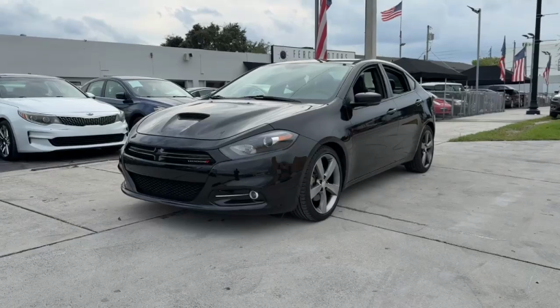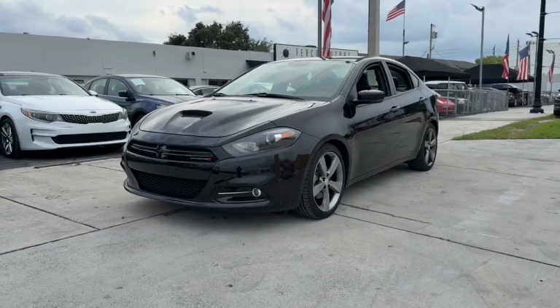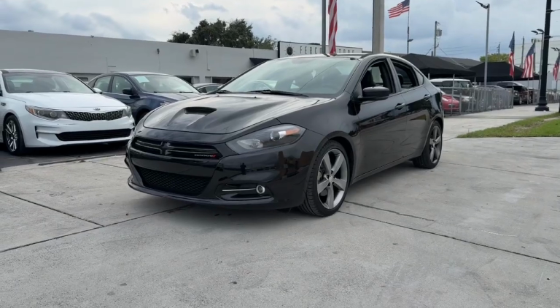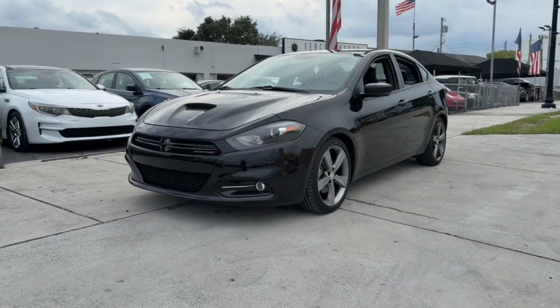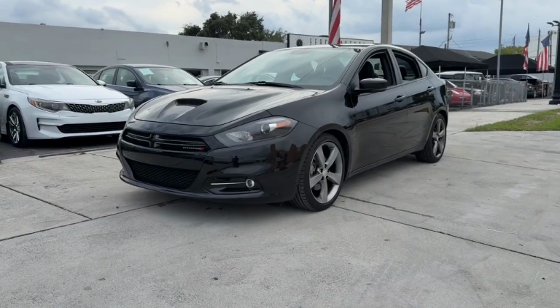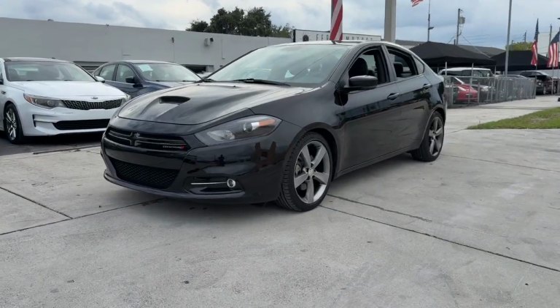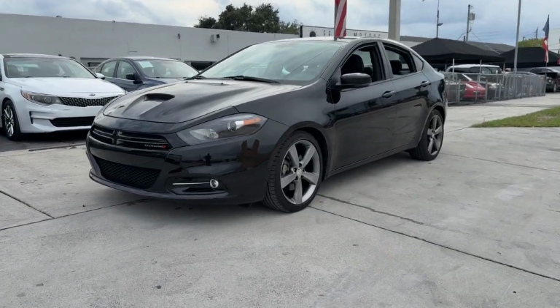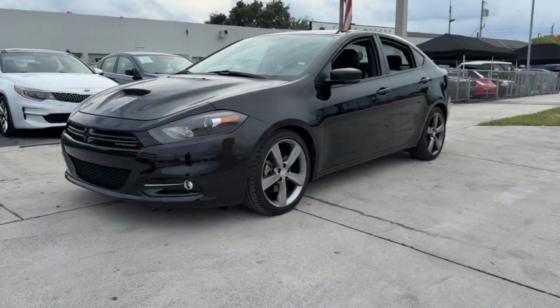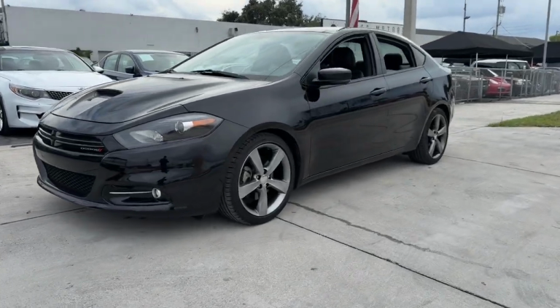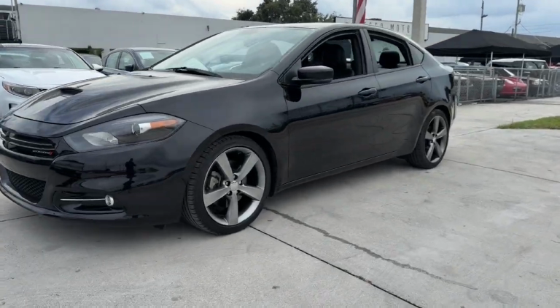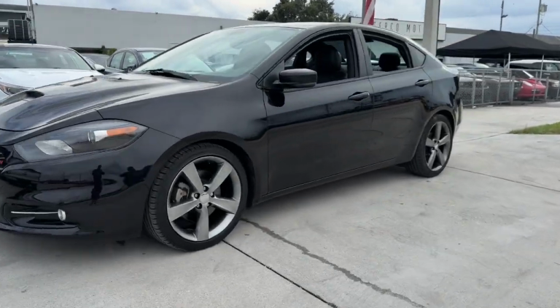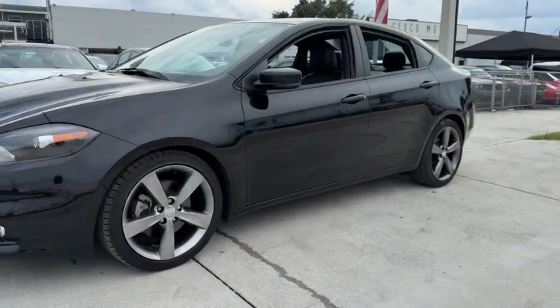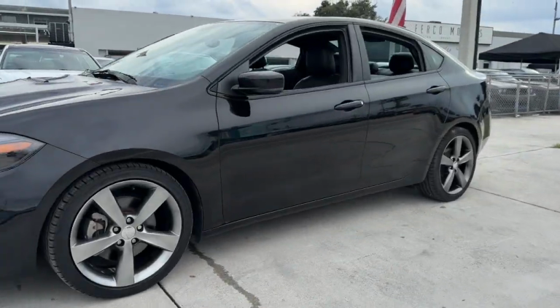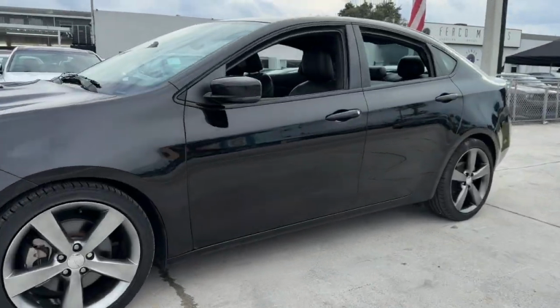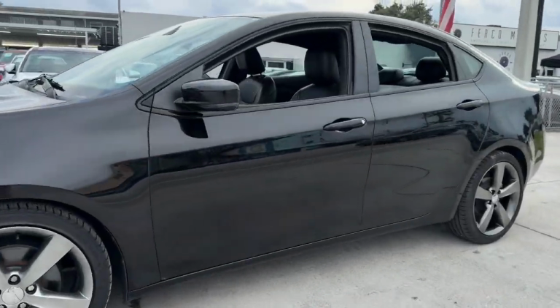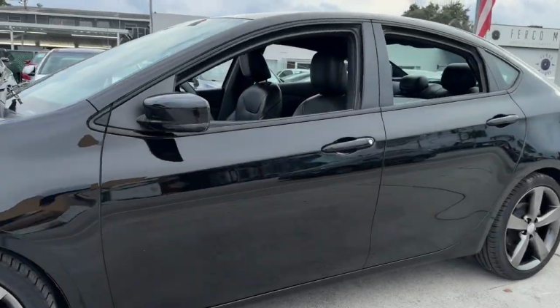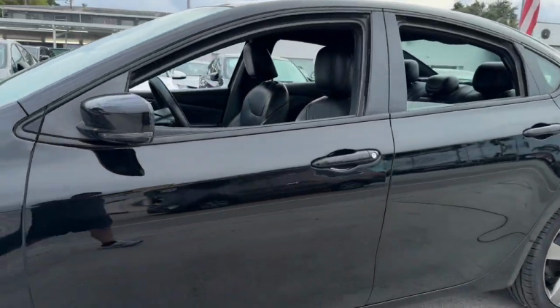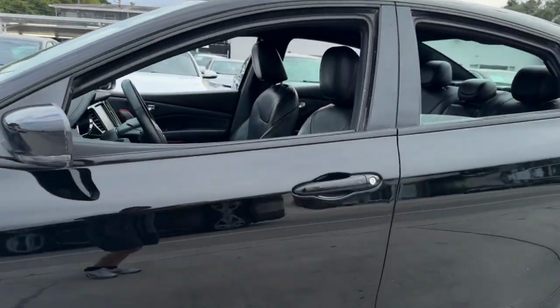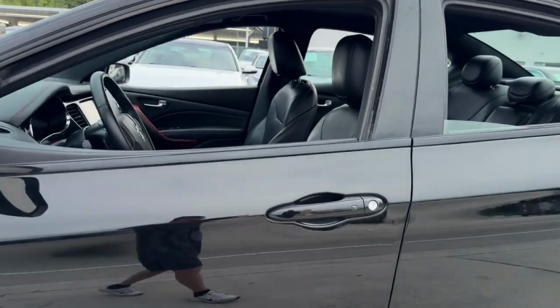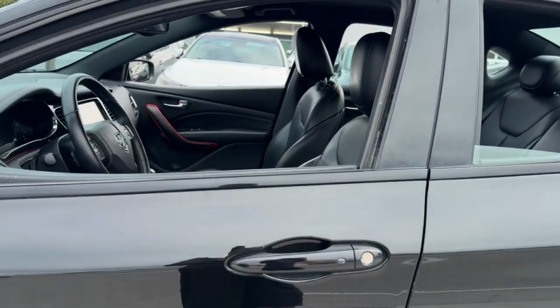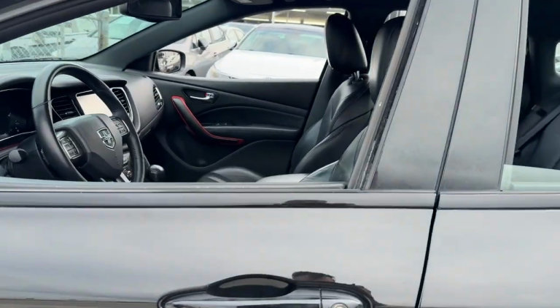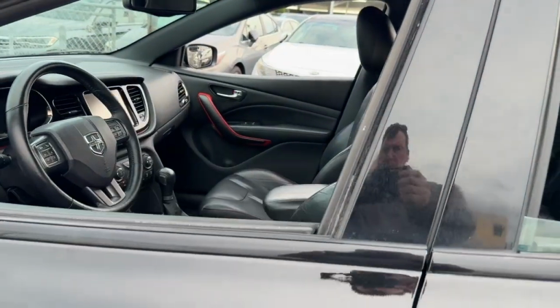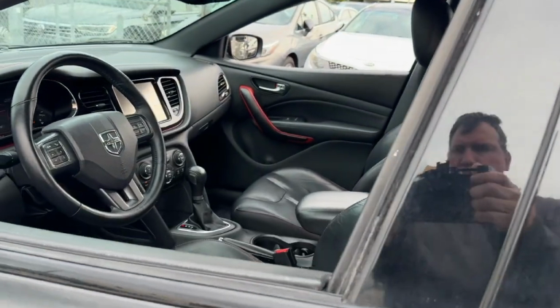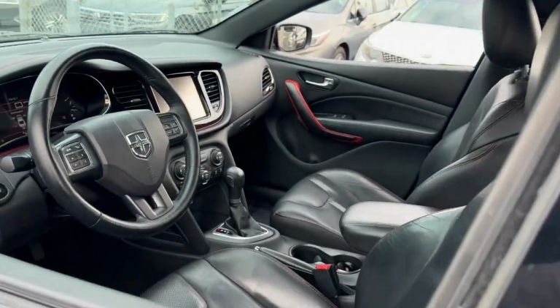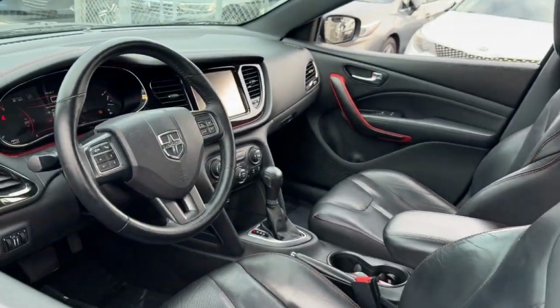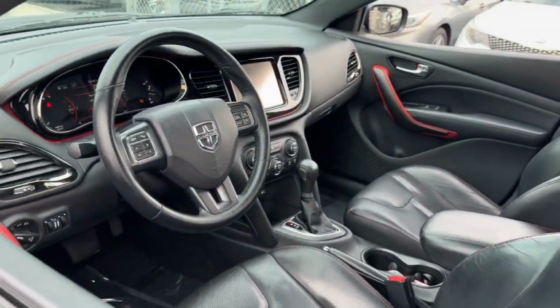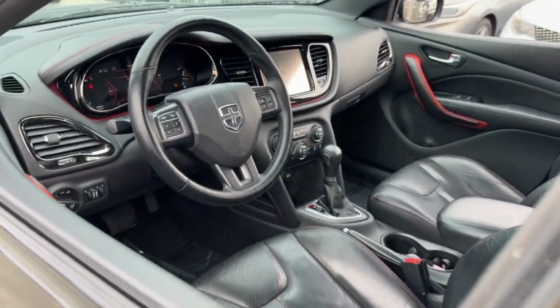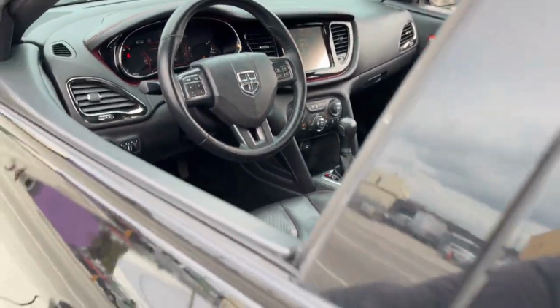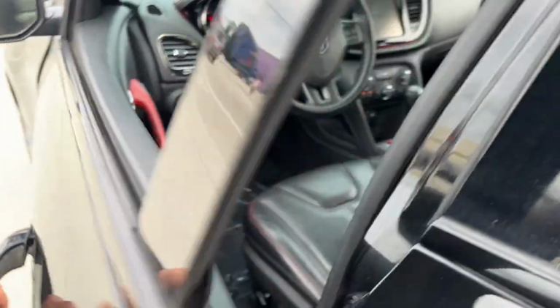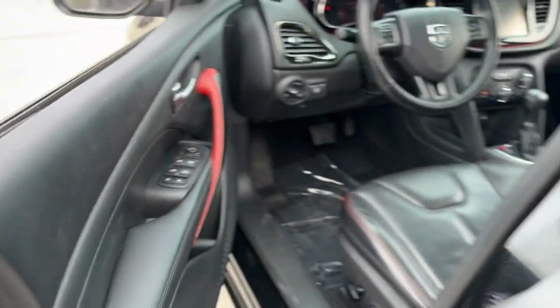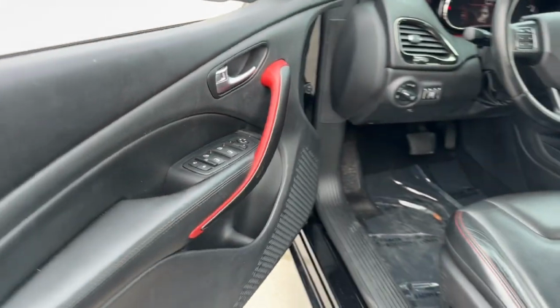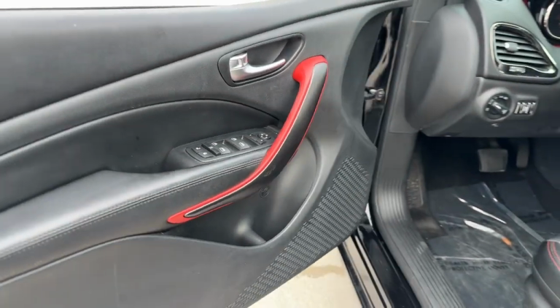Get into a car with value. 2016 Dodge Dart. This vehicle is an outstanding buy with fewer than 80,000 miles on the odometer.